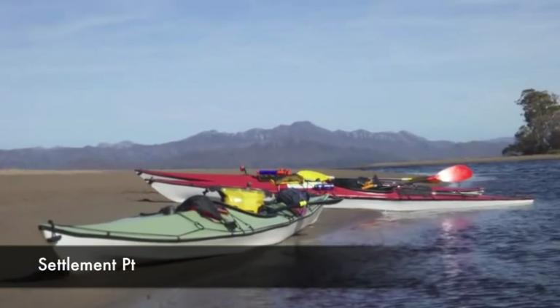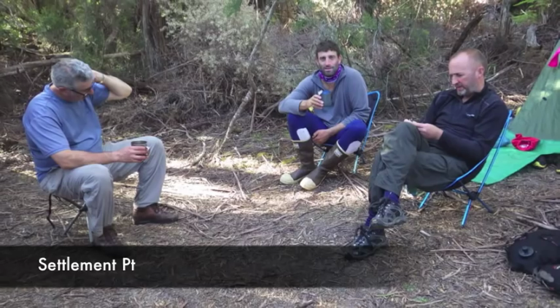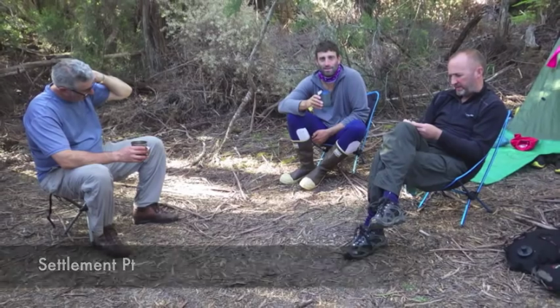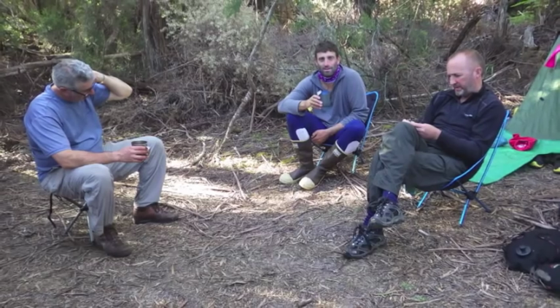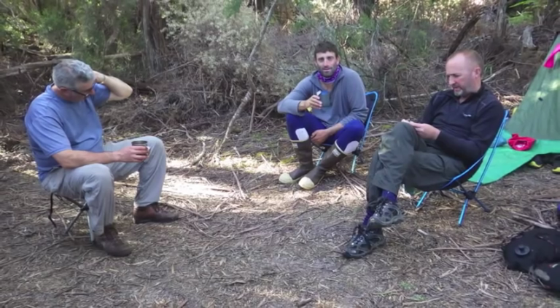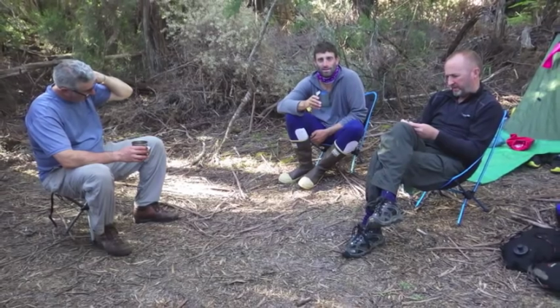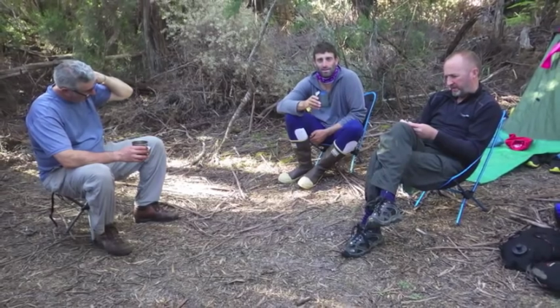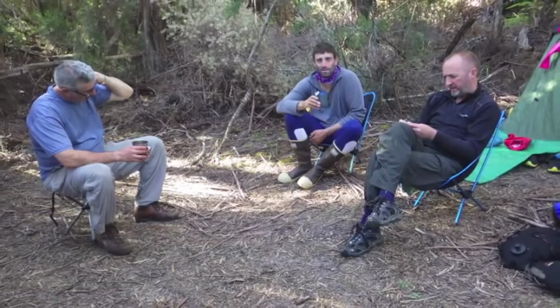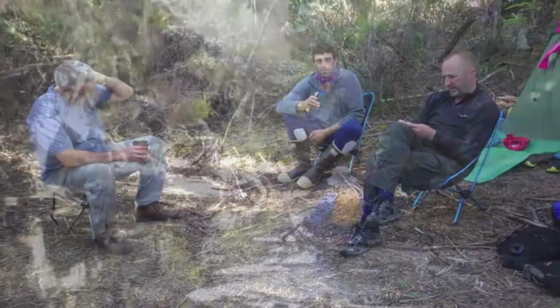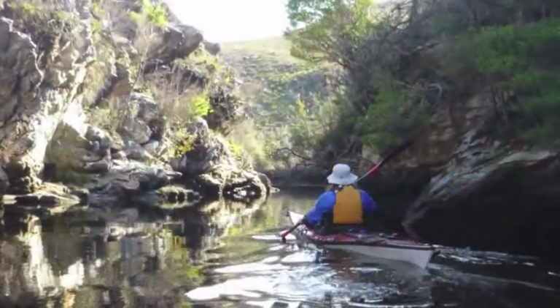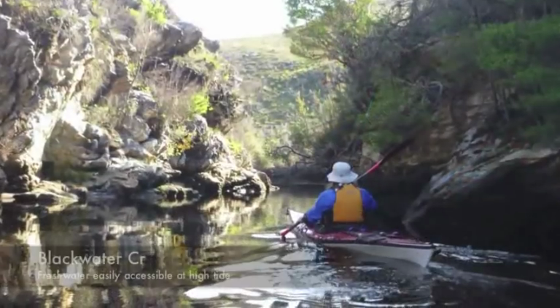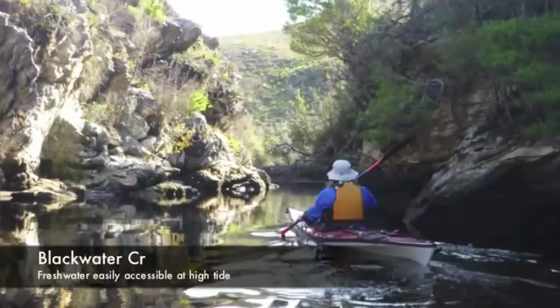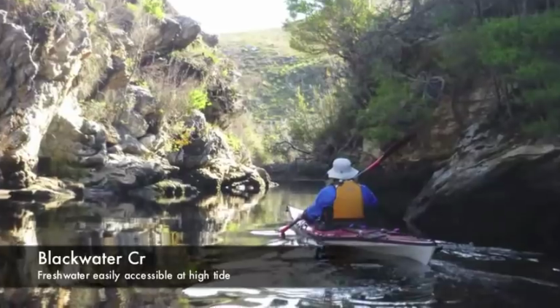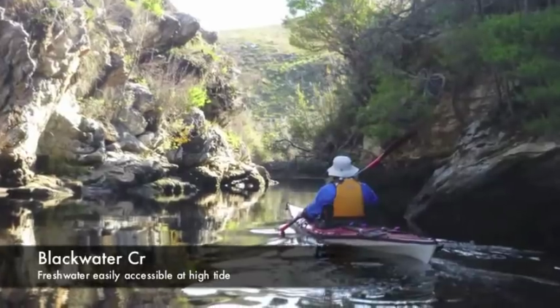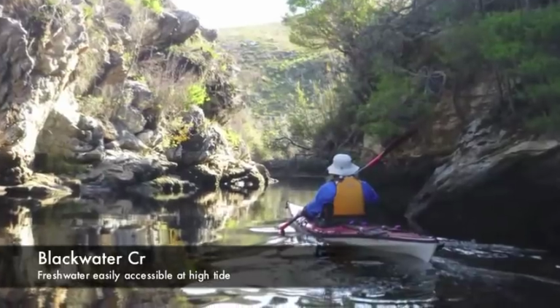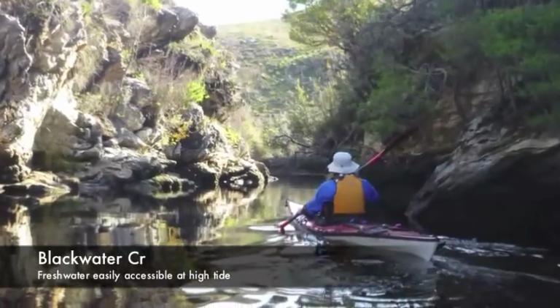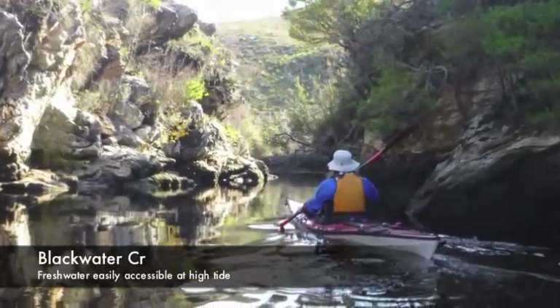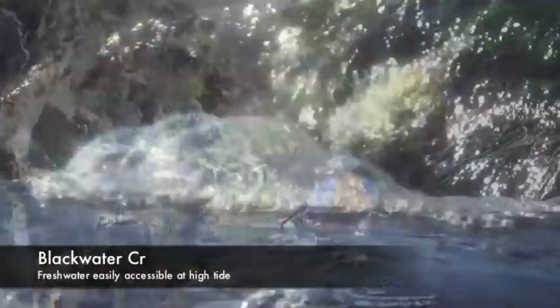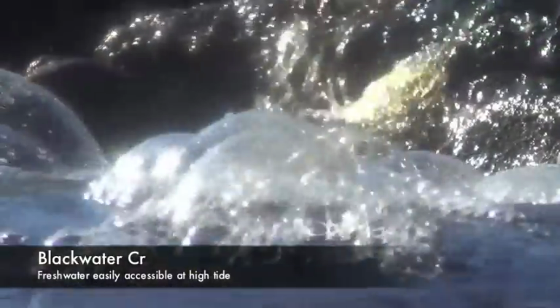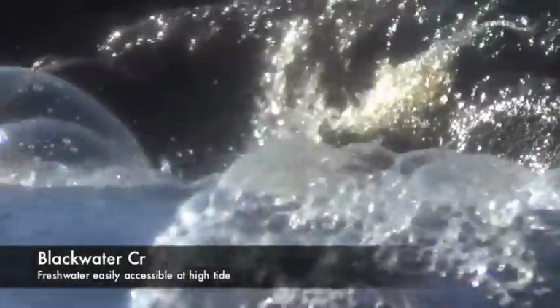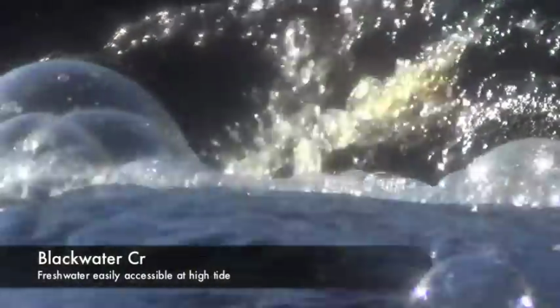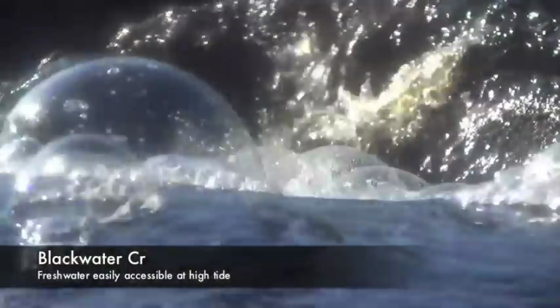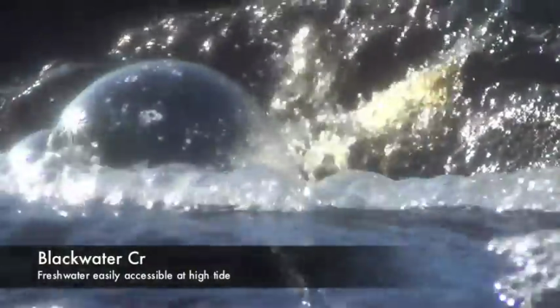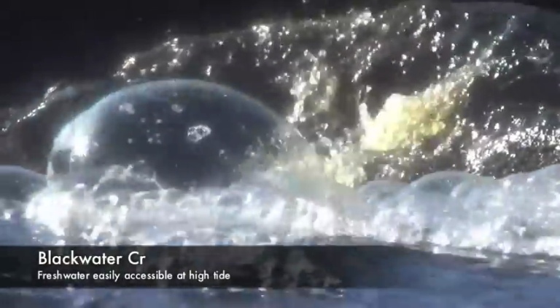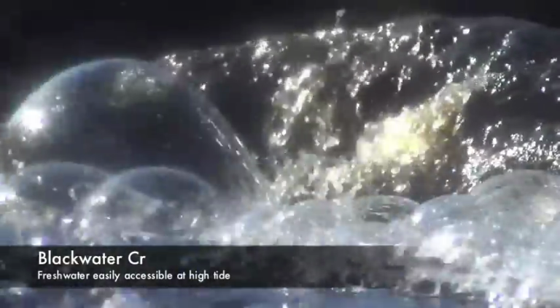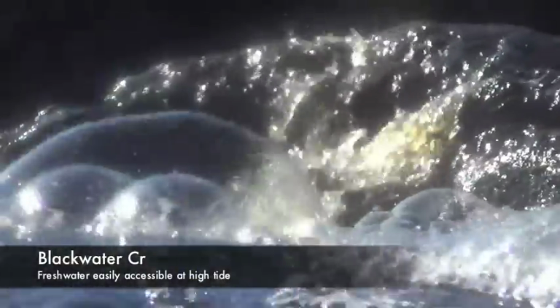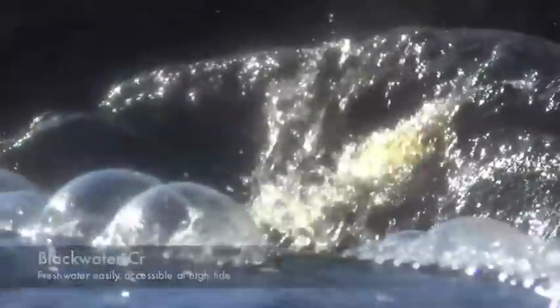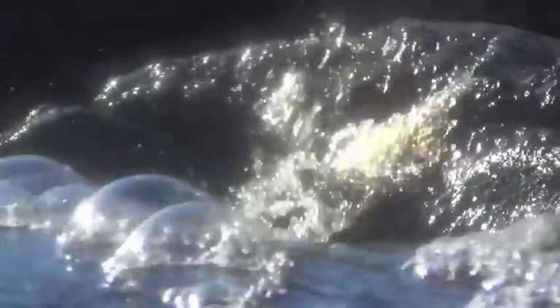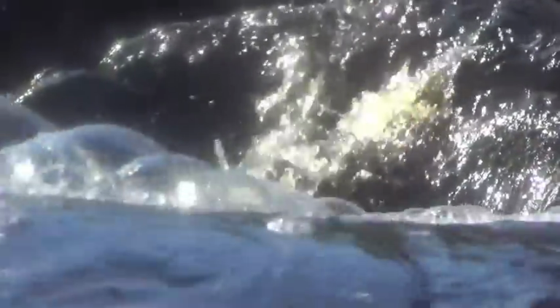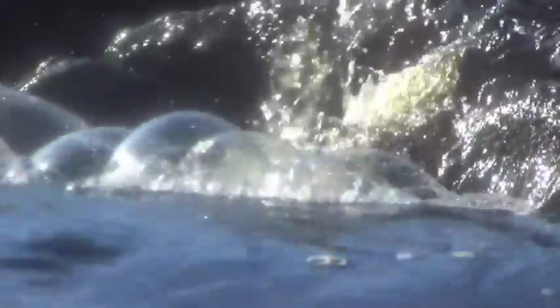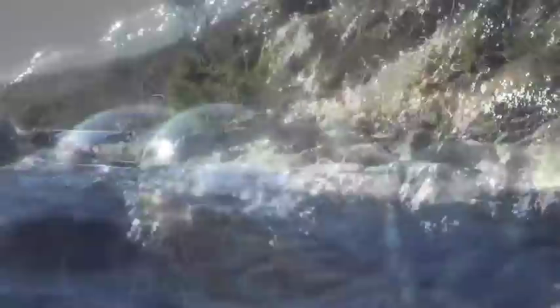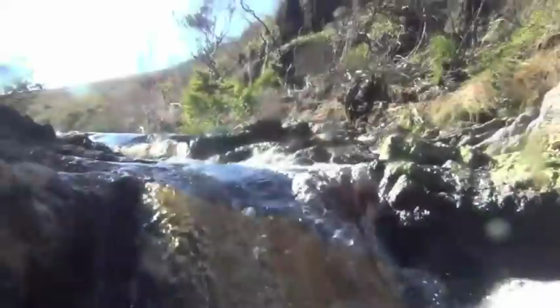We pitched camp for two nights at Settlers Point, as fresh water was easily accessible at Blackwater Creek at high tide.